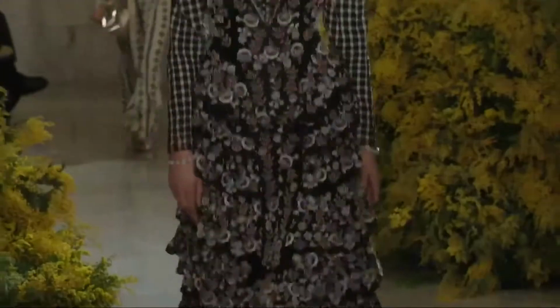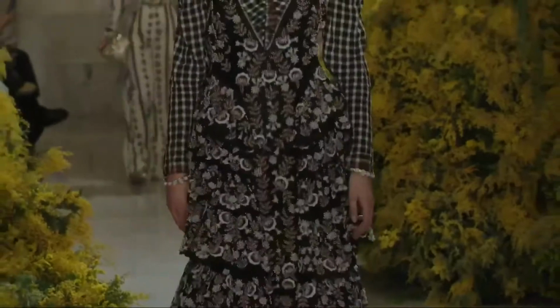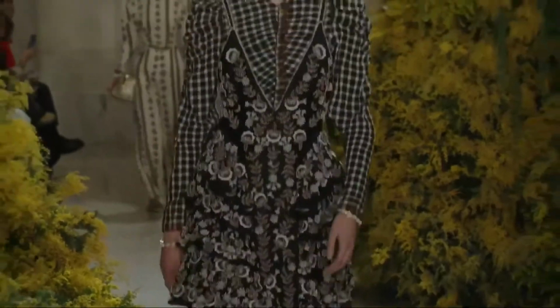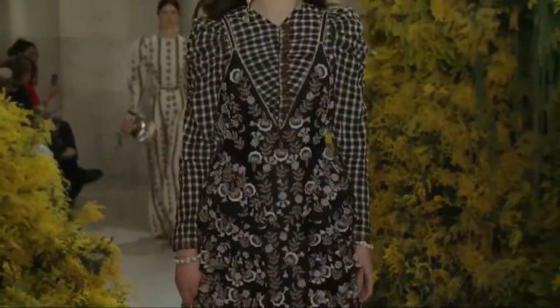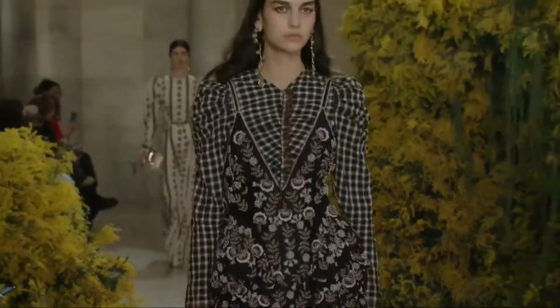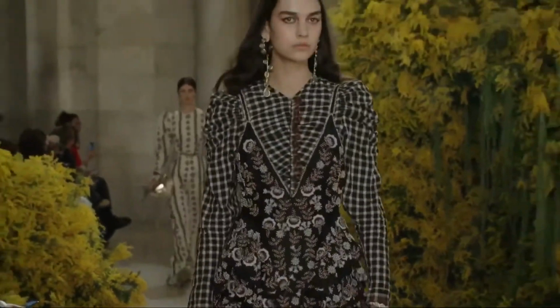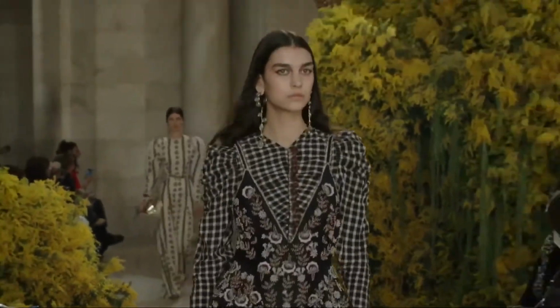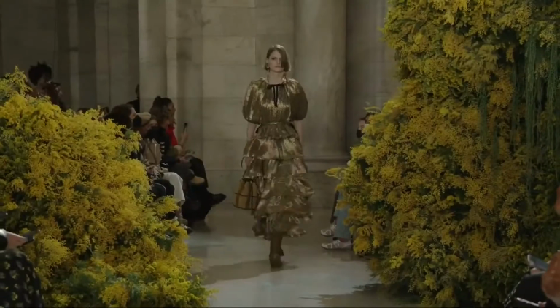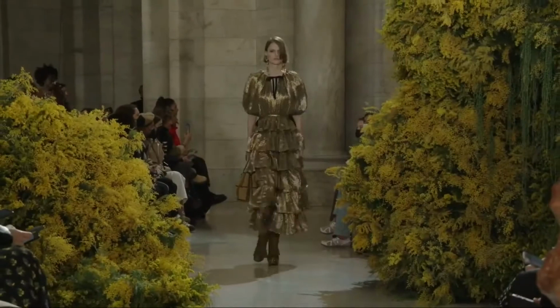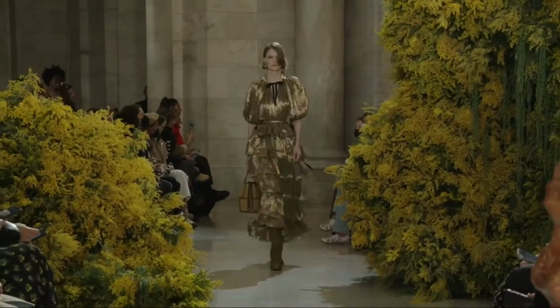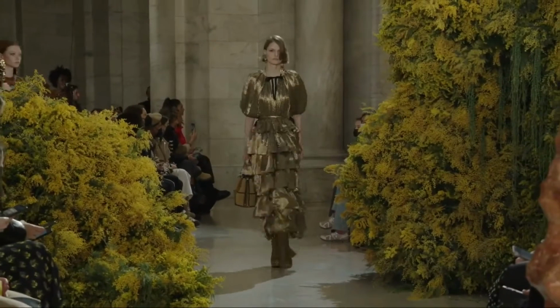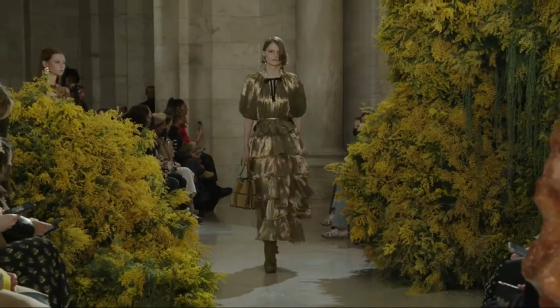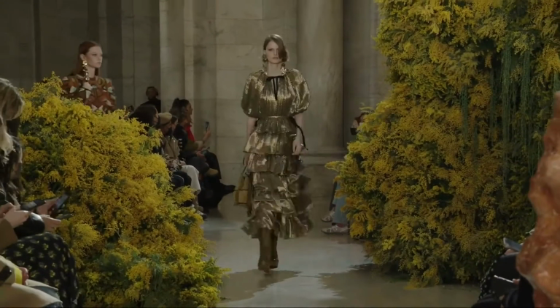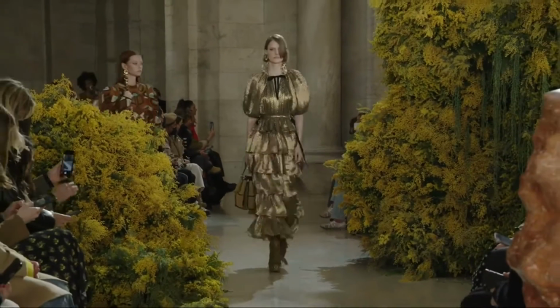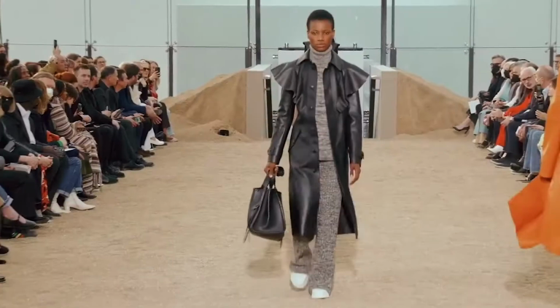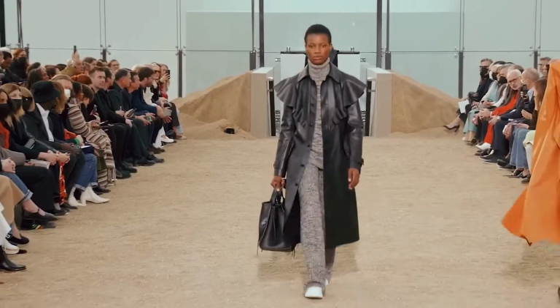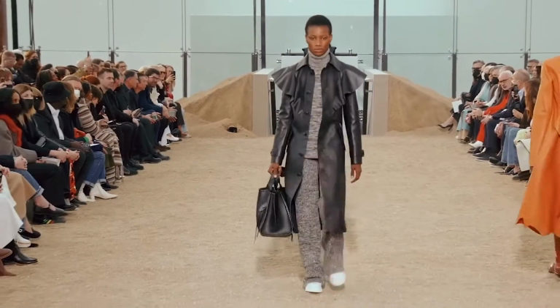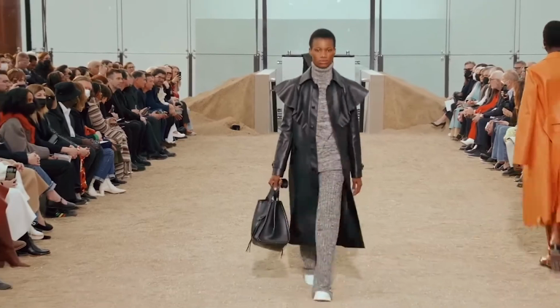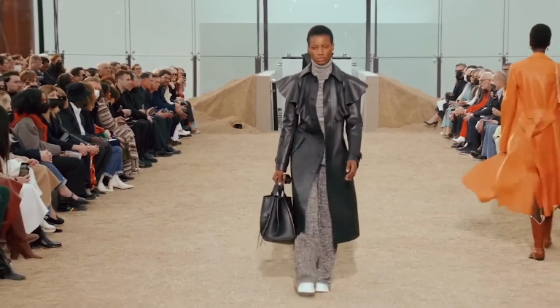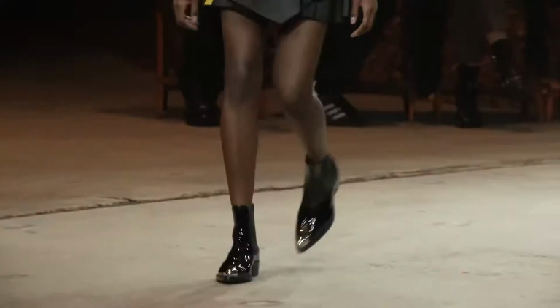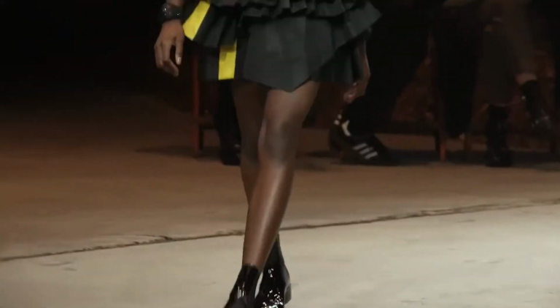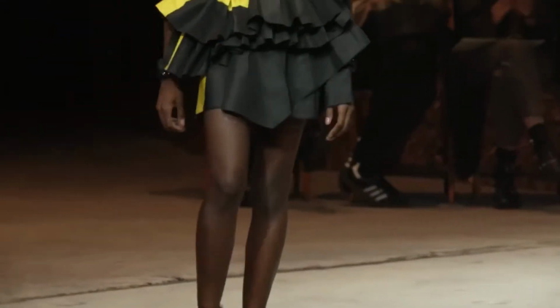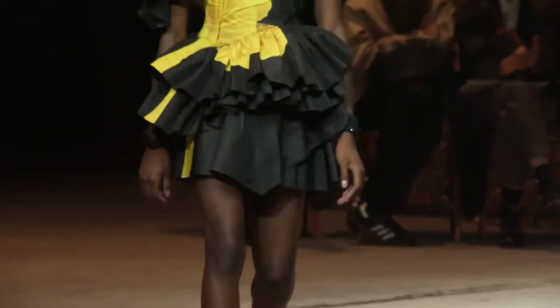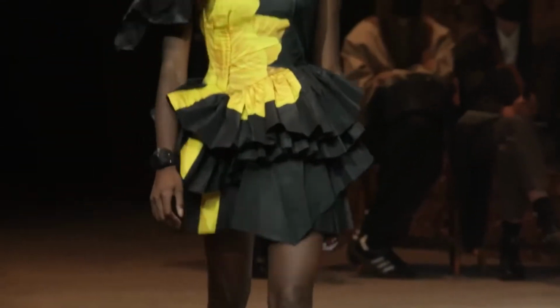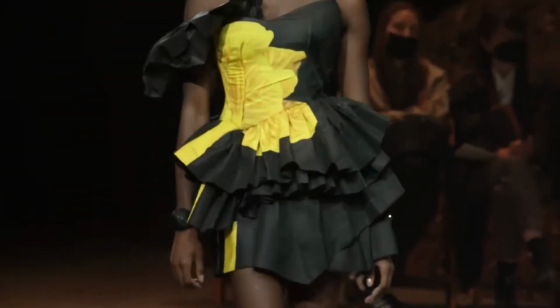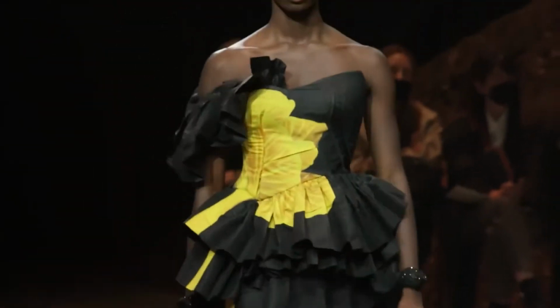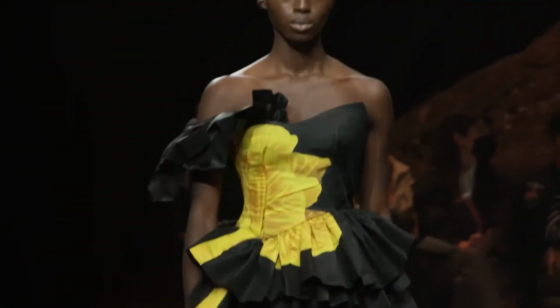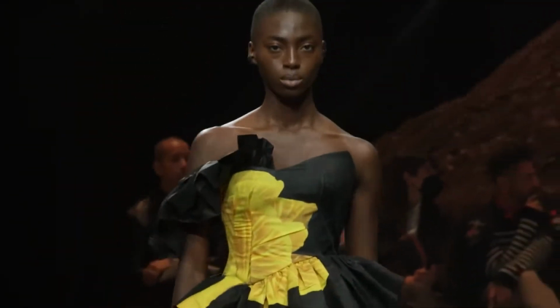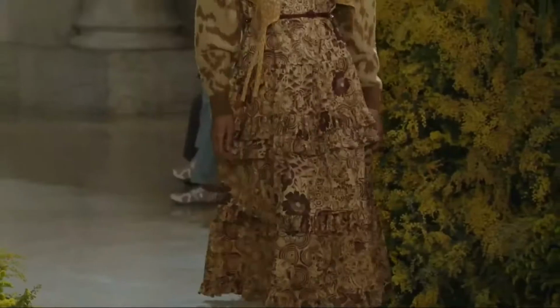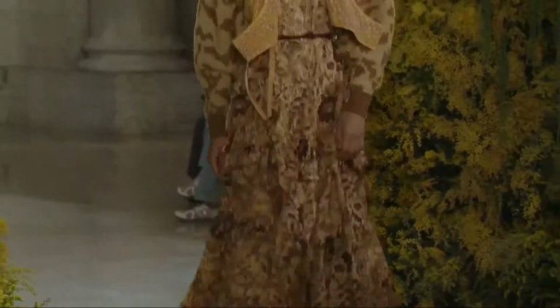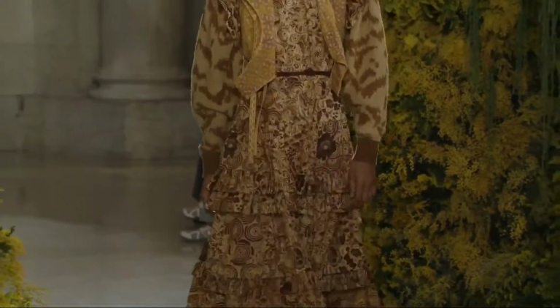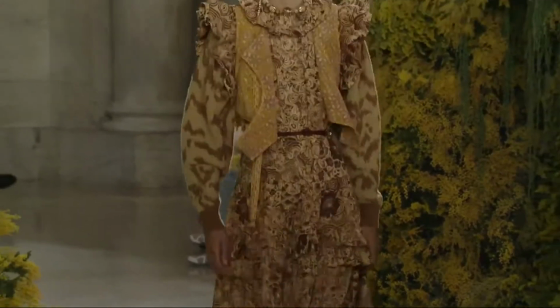This autumn winter showcased multifarious tiered silhouettes of cascading ruffles and minimalist trim. Add some soft femininity to your look with this trend.